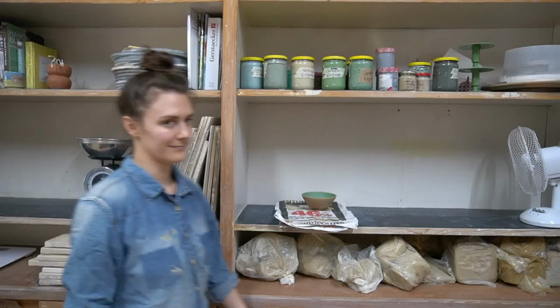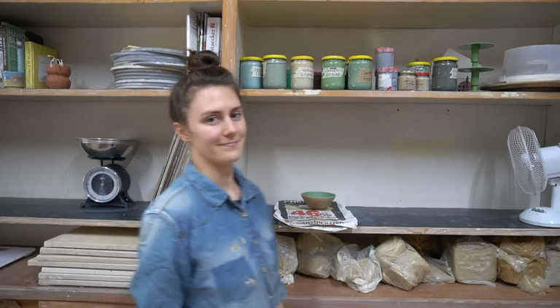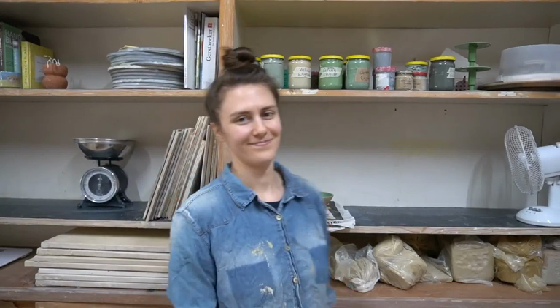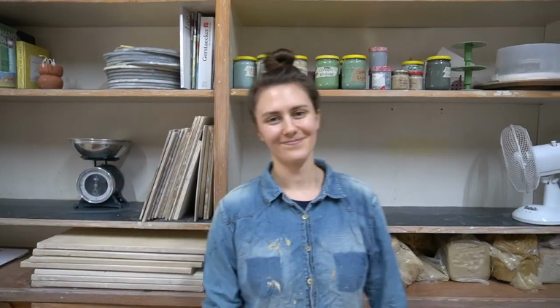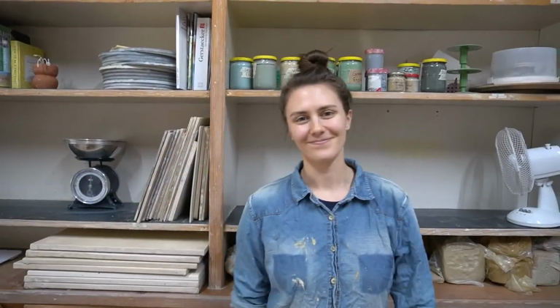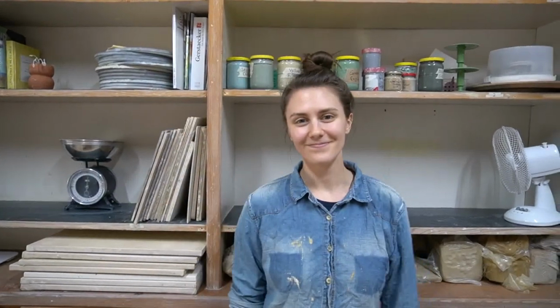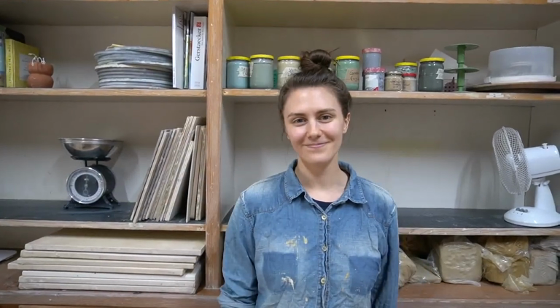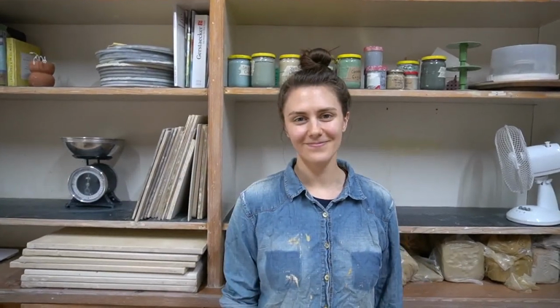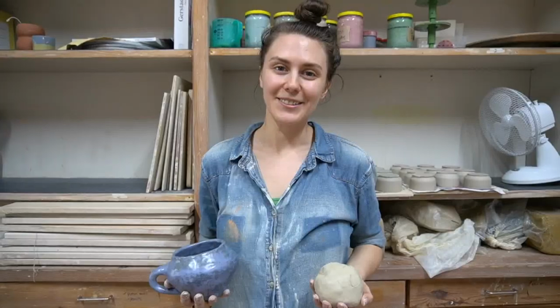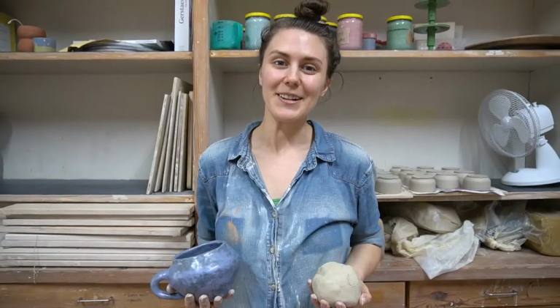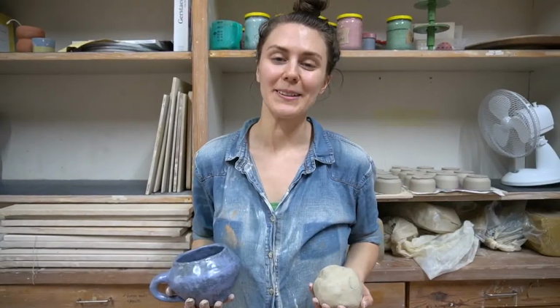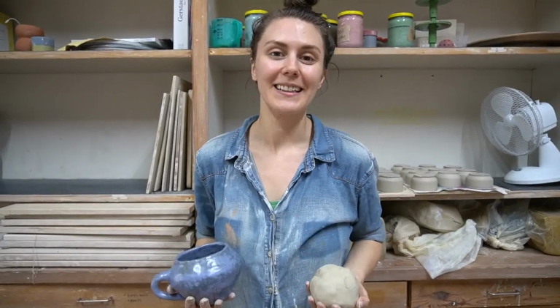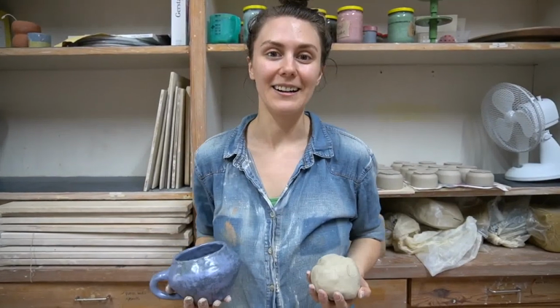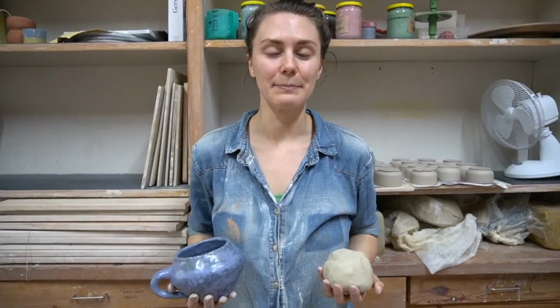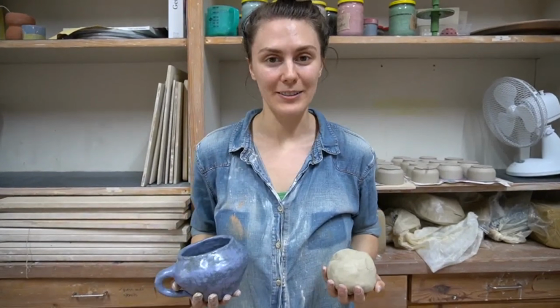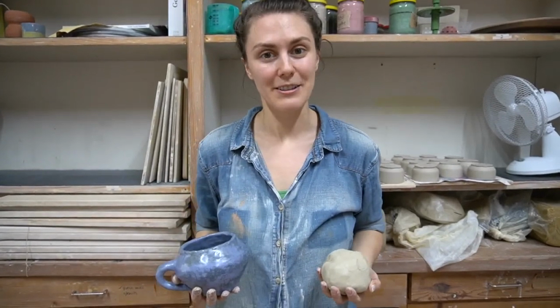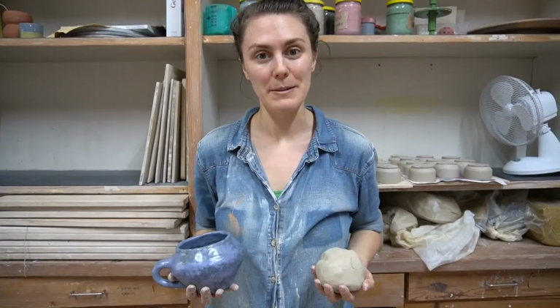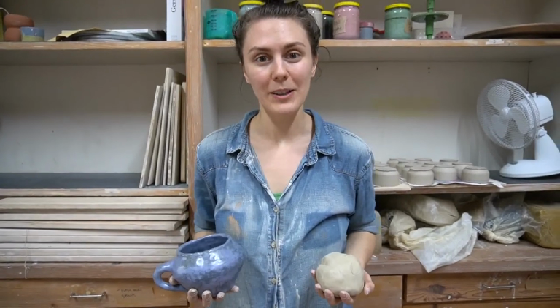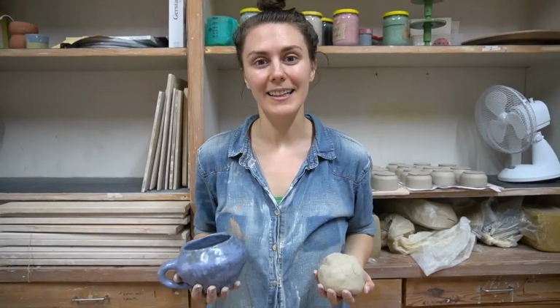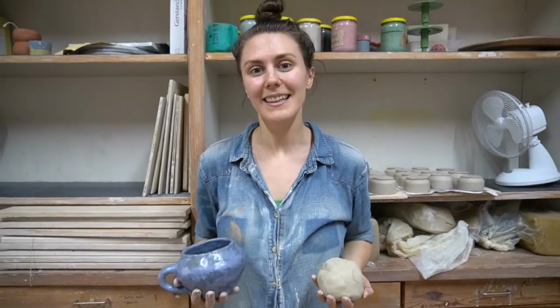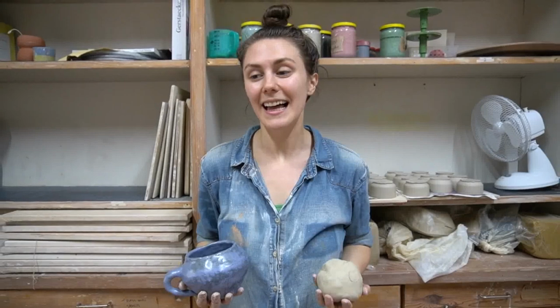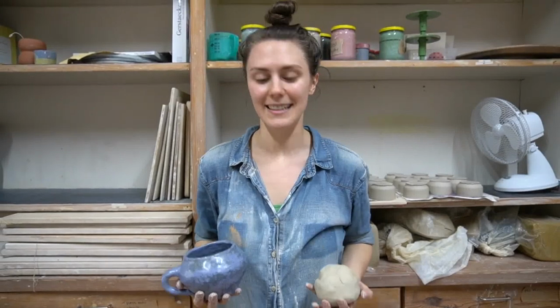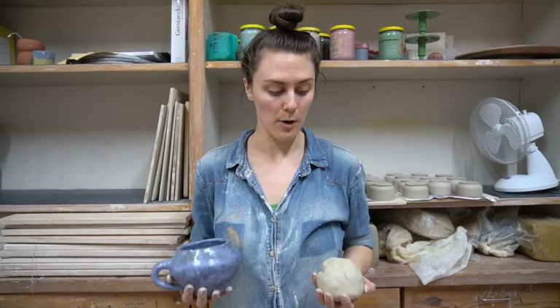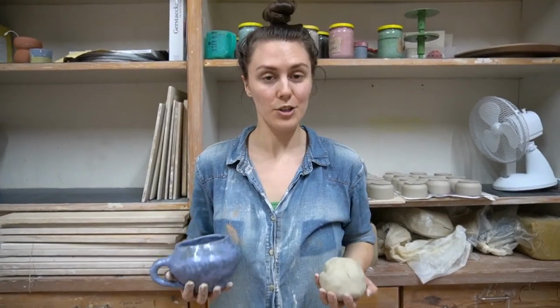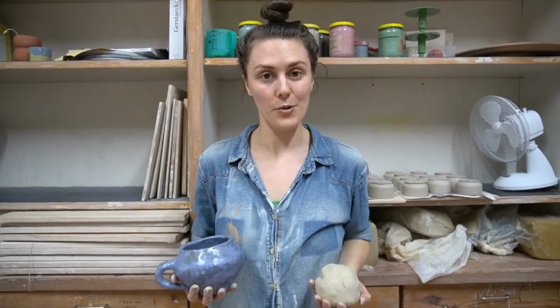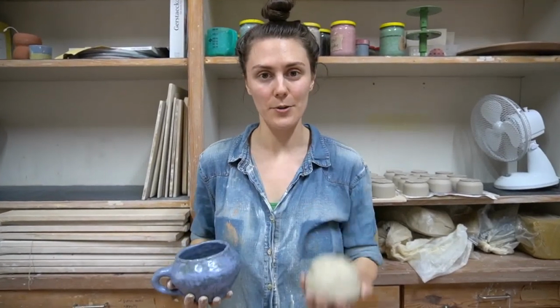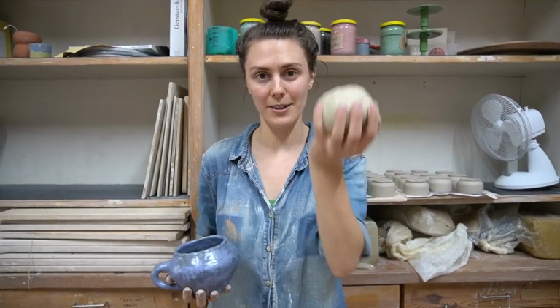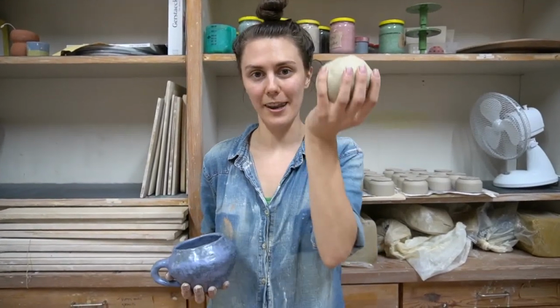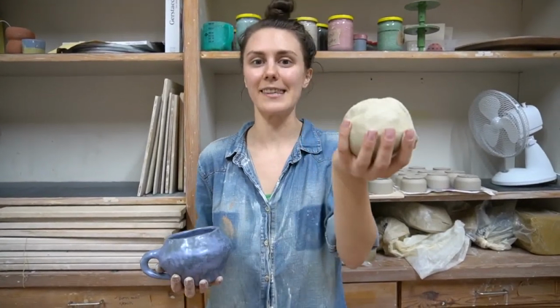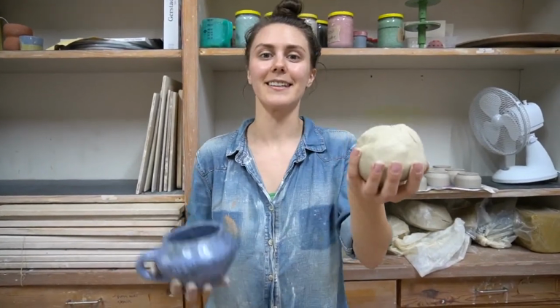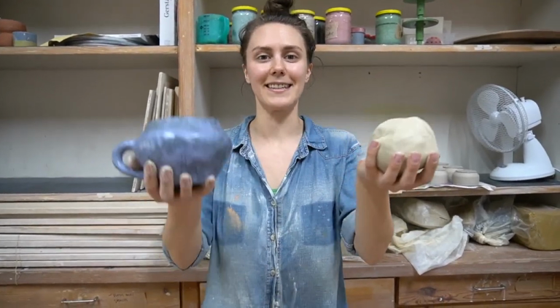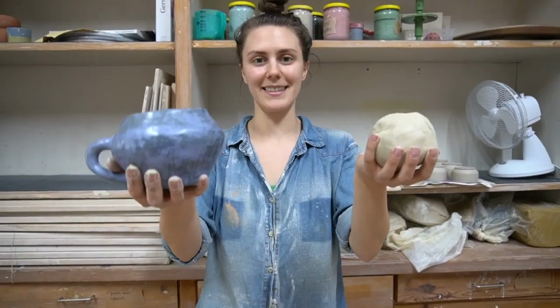Hi, my name is Maya. I run a studio in Berlin called Pottery to the People. And in this class, I want to show you how you can turn this into this.